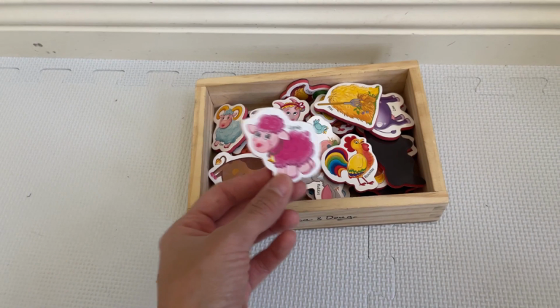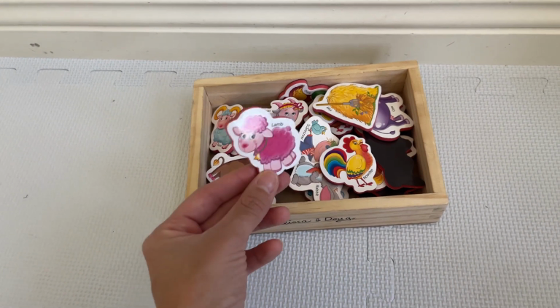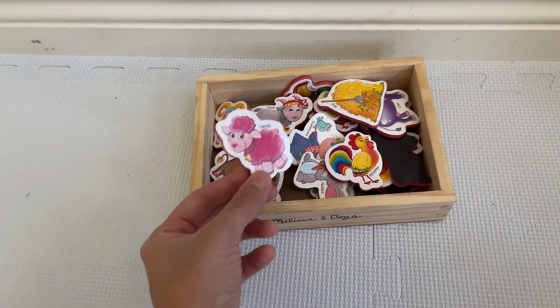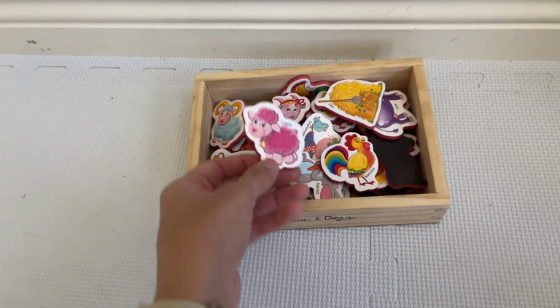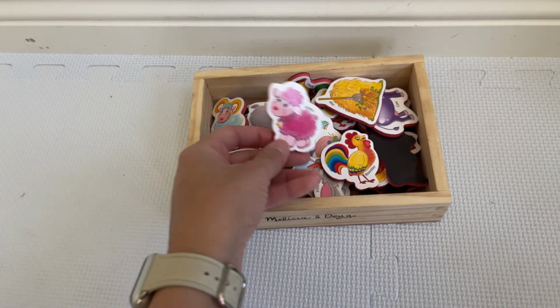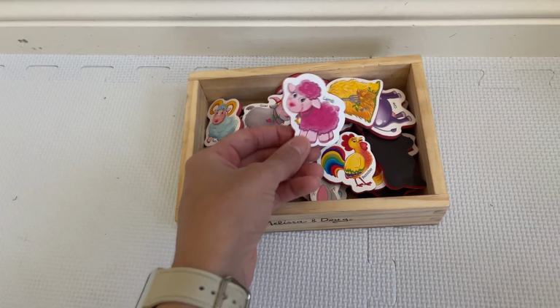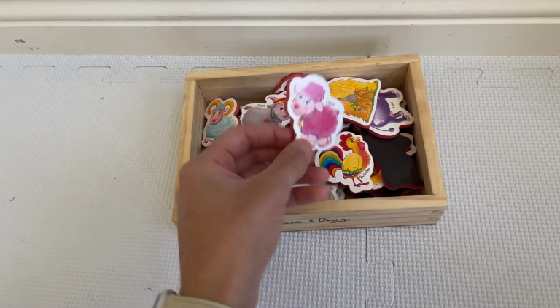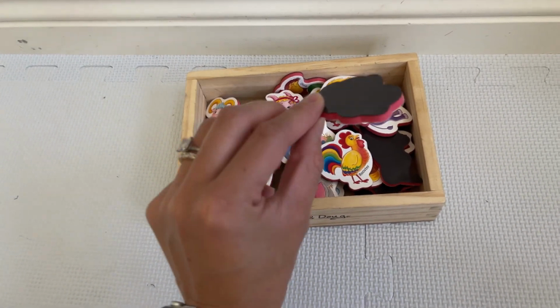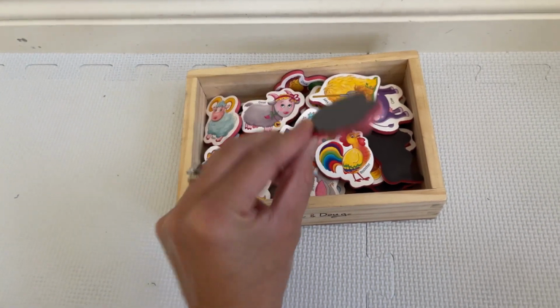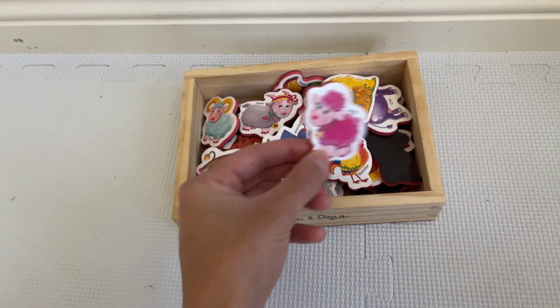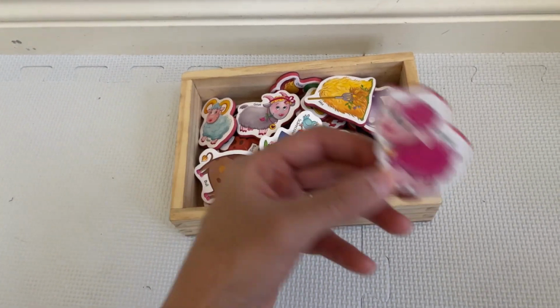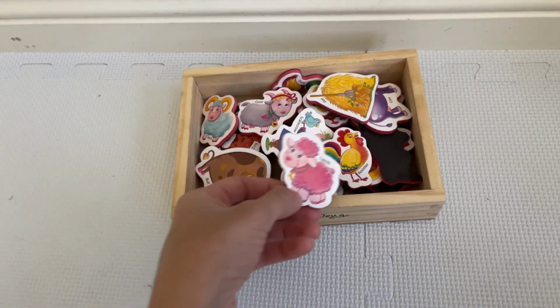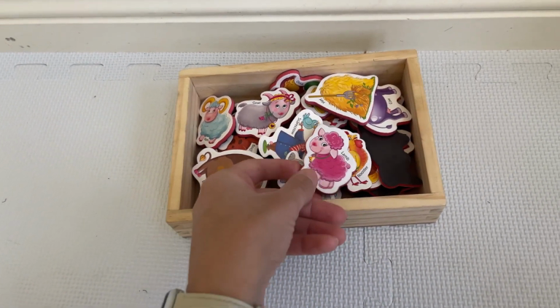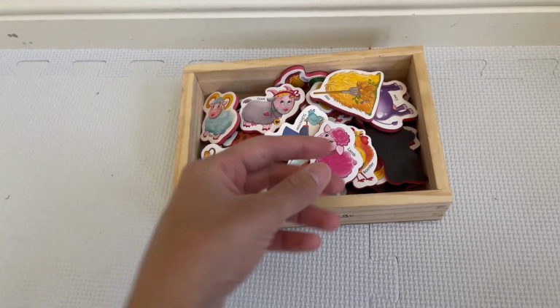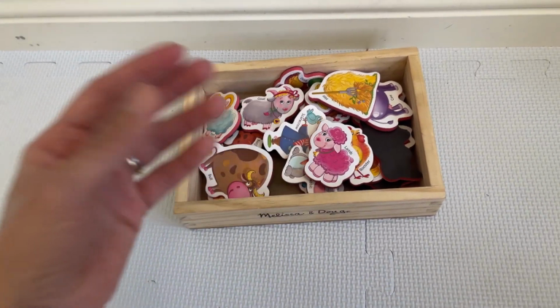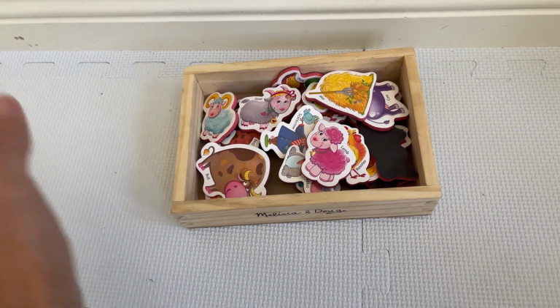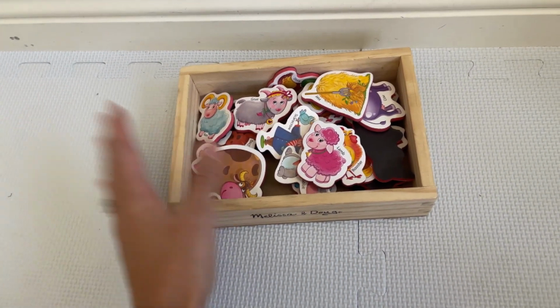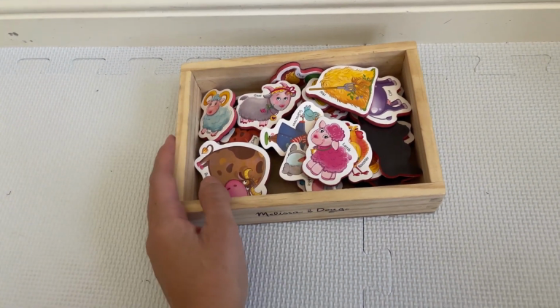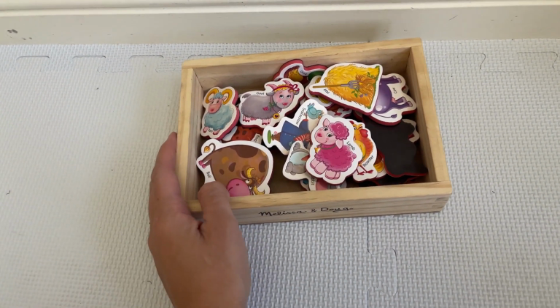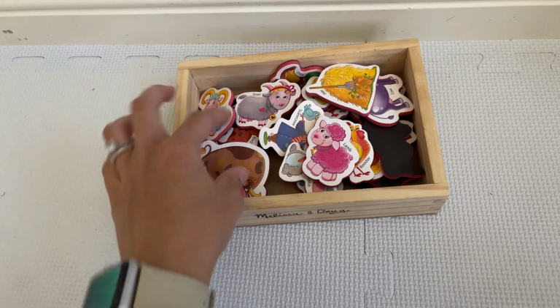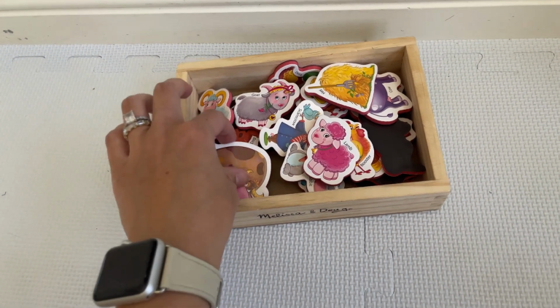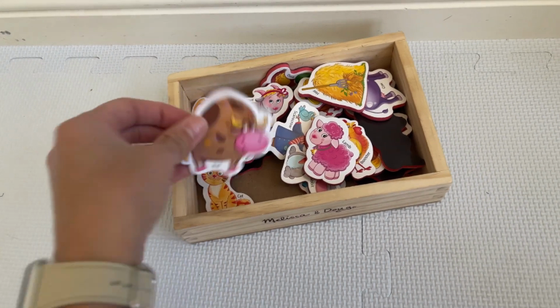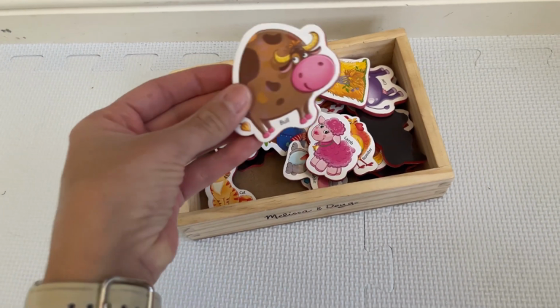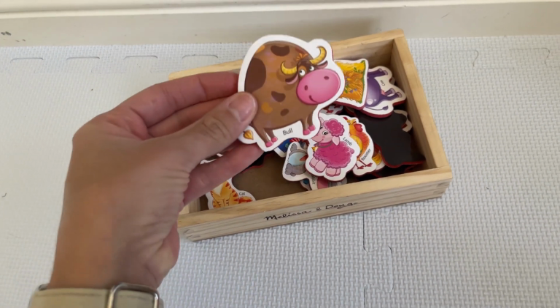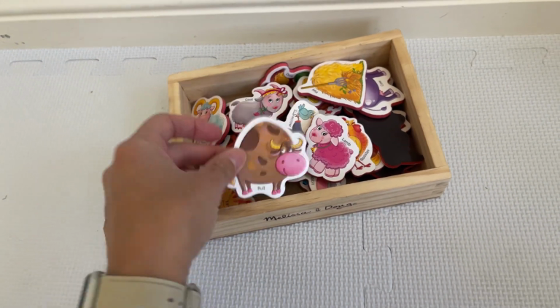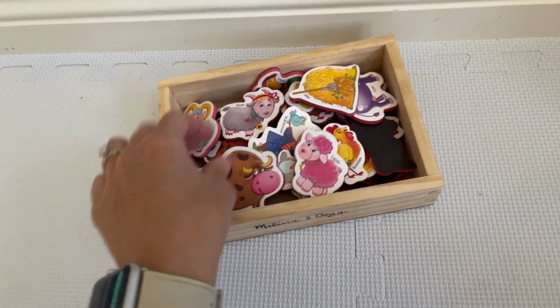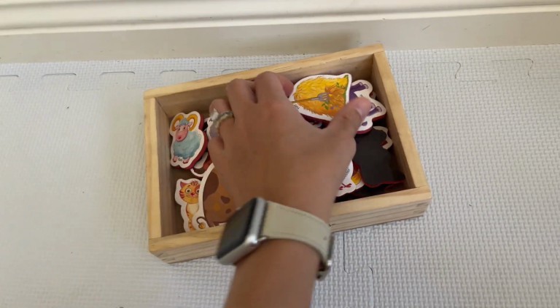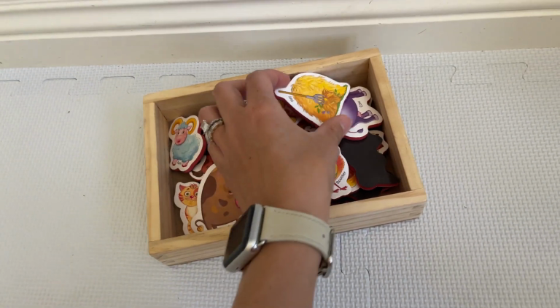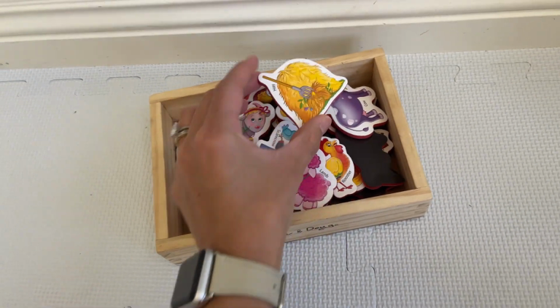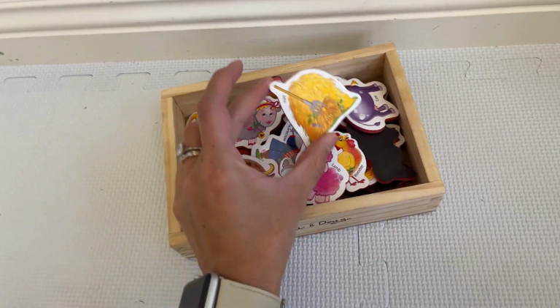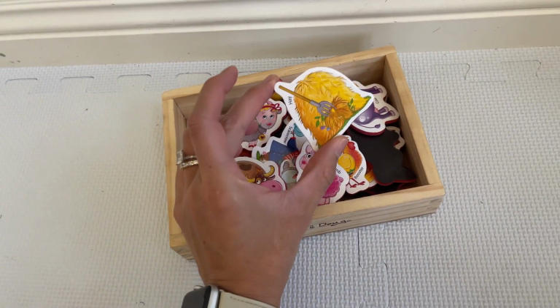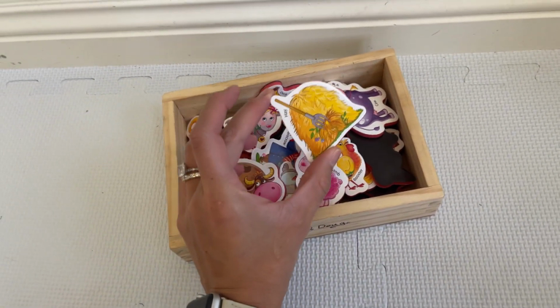My toddler is crazy — she puts these in her mouth, she's throwing them everywhere, and as you can see they still look brand new.